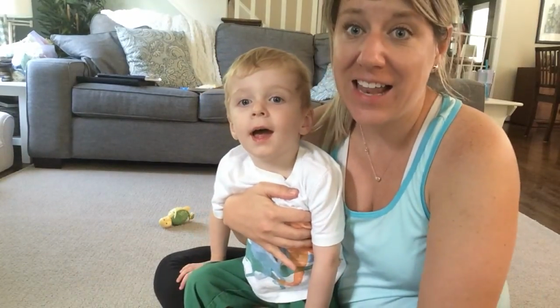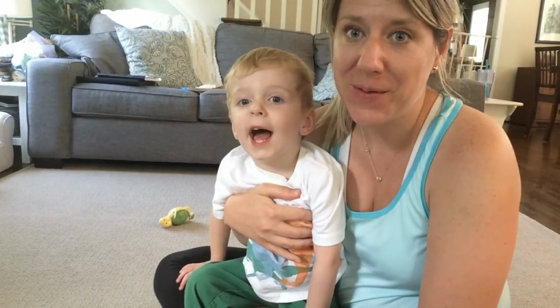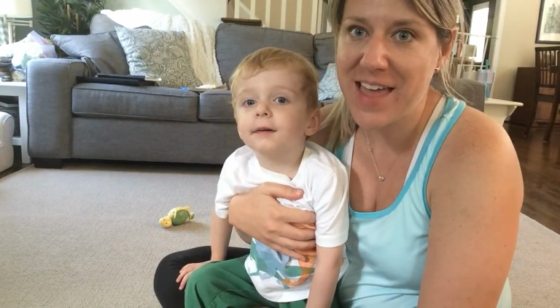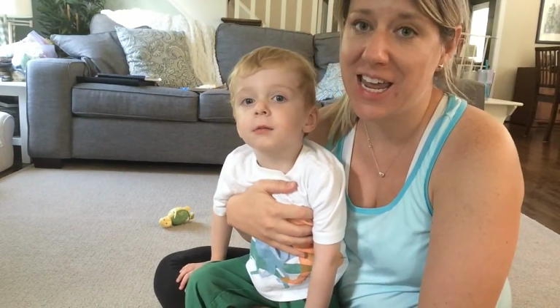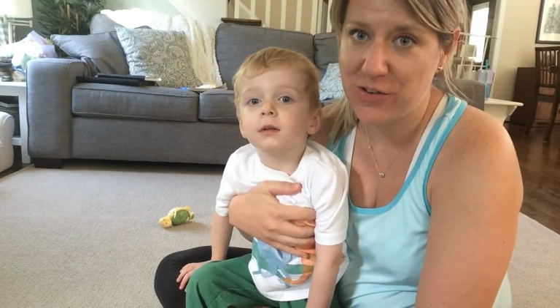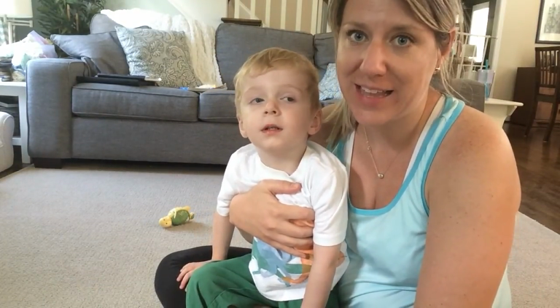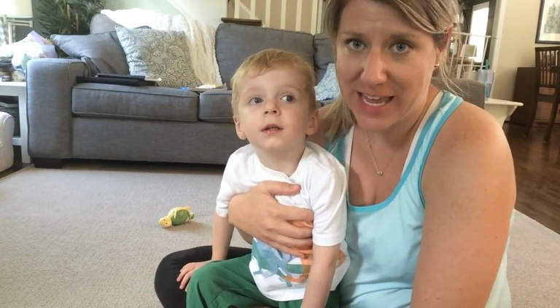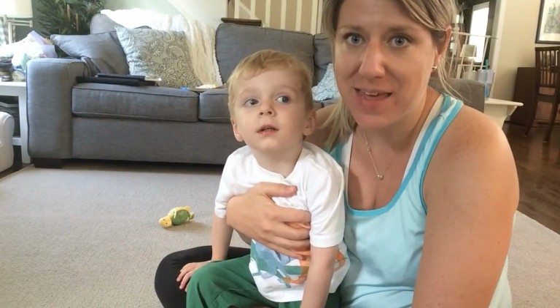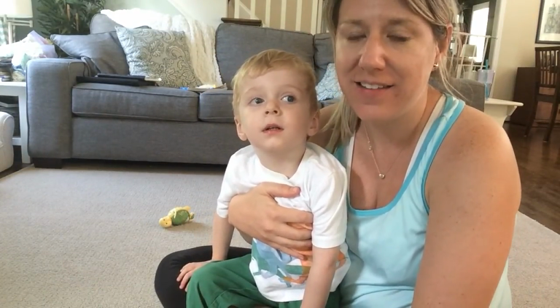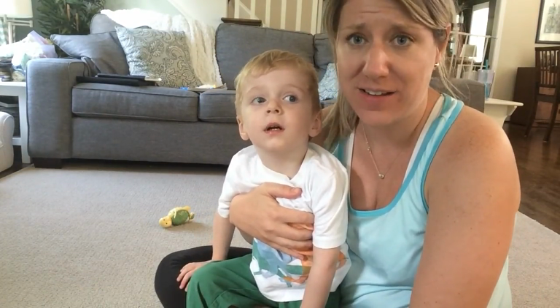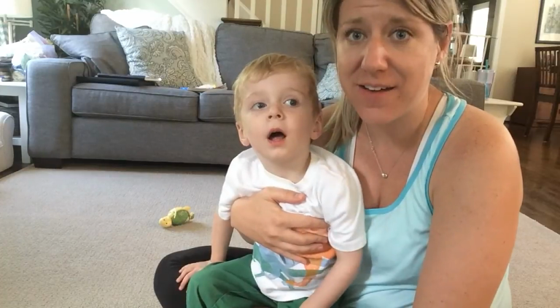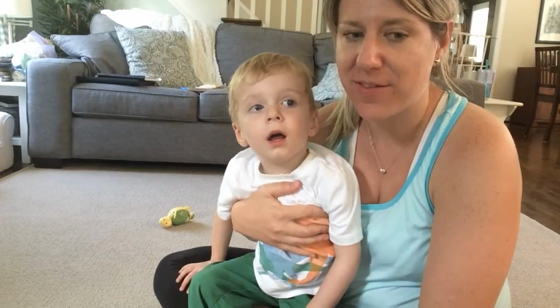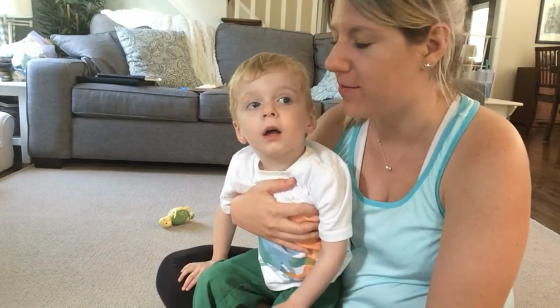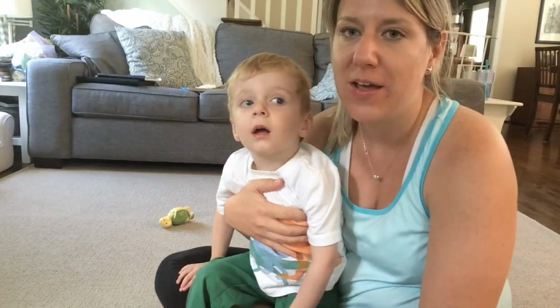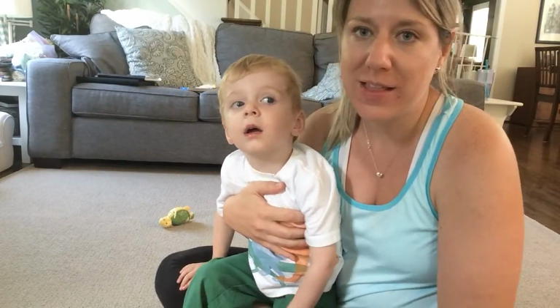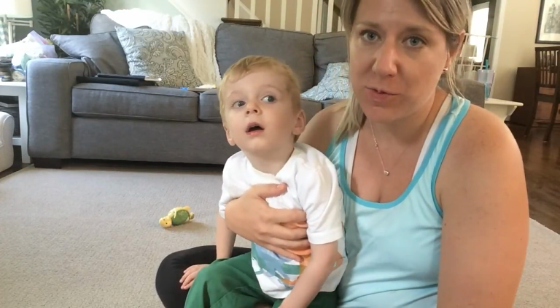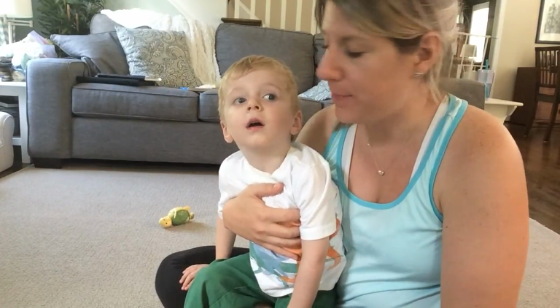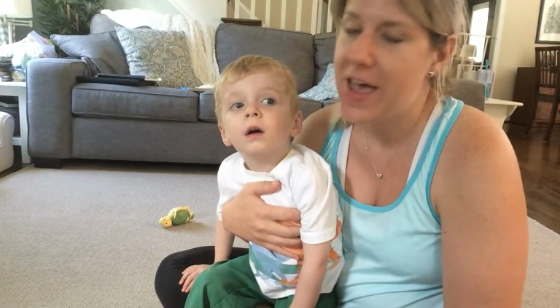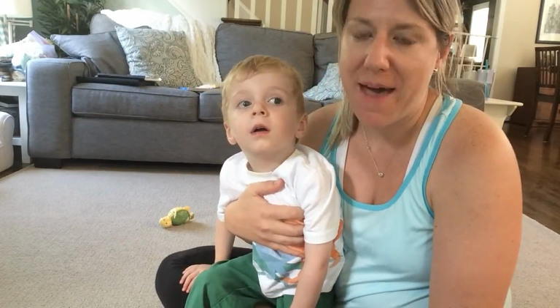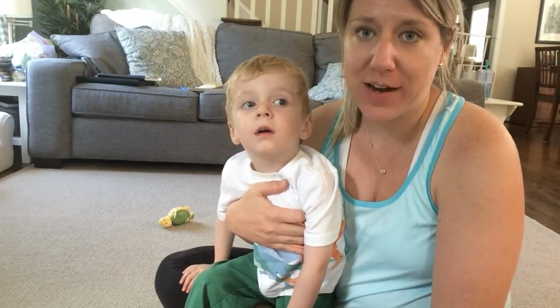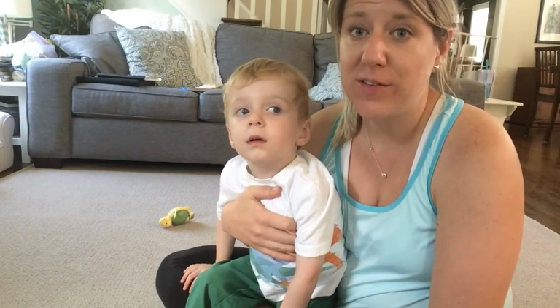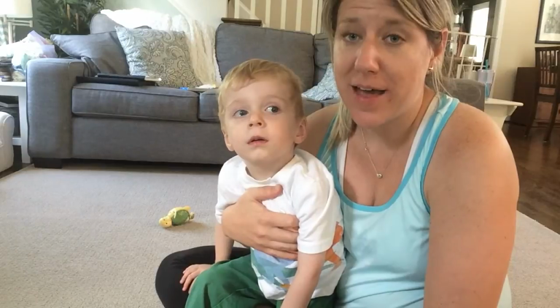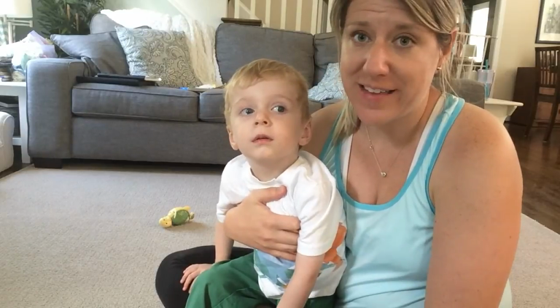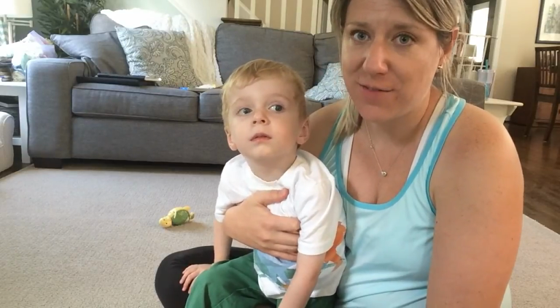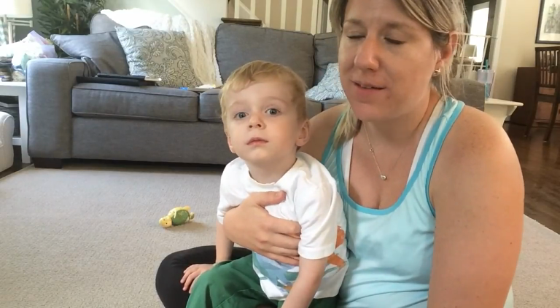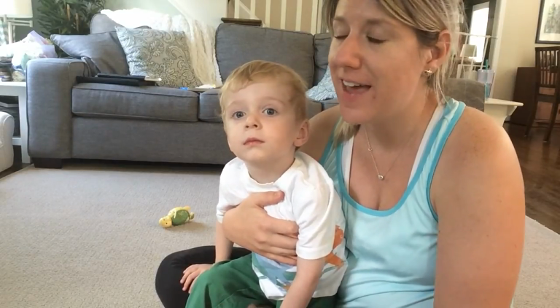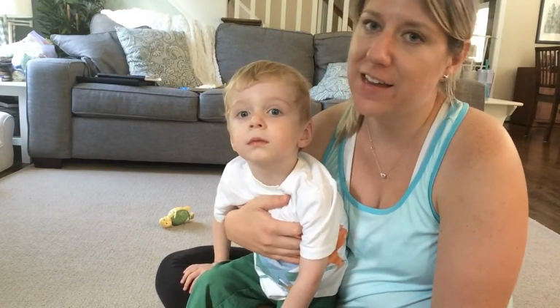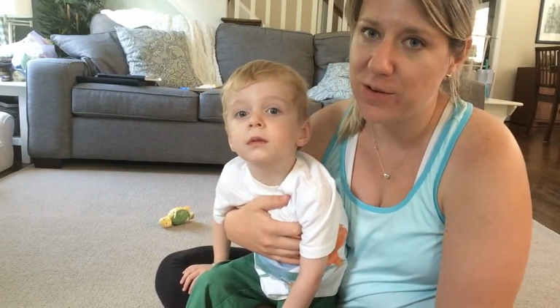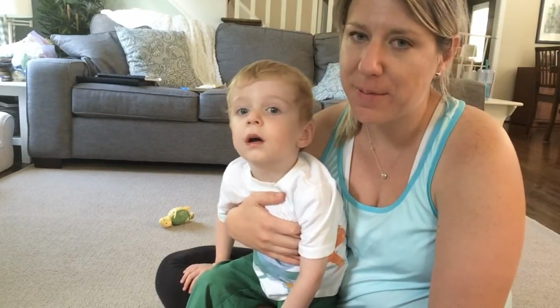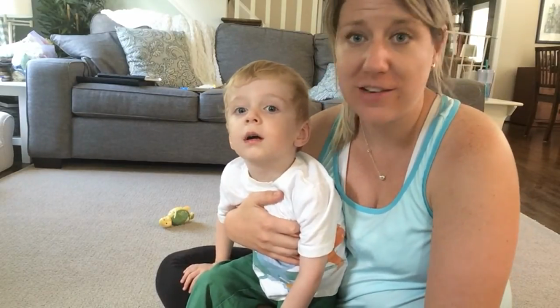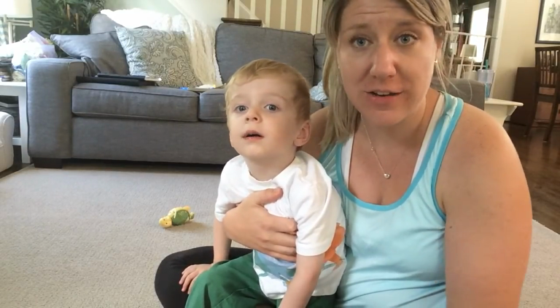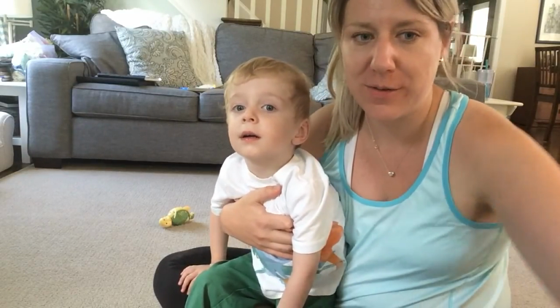Hello! Giving an inhaler to a little kid can be kind of tough and a little scary for them if they're not used to it. We learned some great tips after Graham's first hospitalization from a fantastic respiratory therapist and I just wanted to share those.